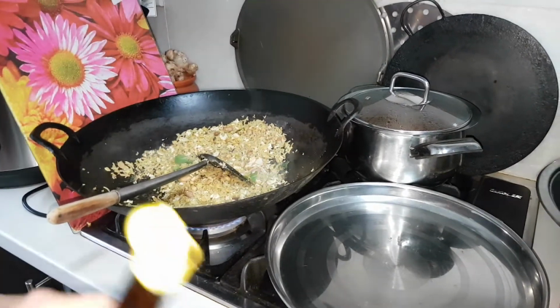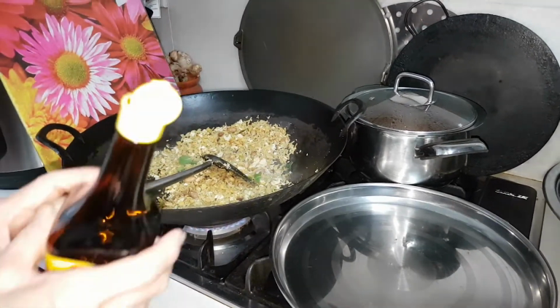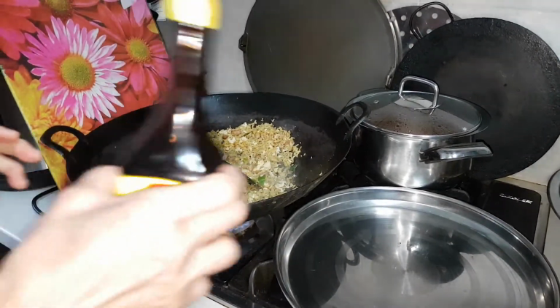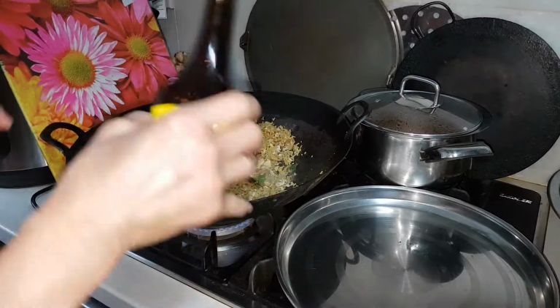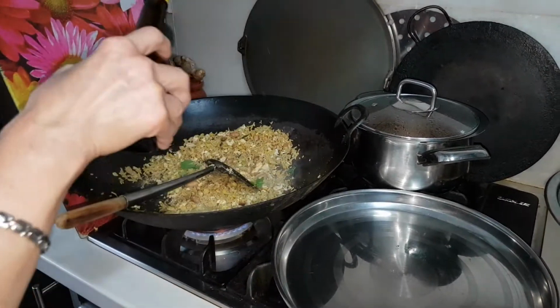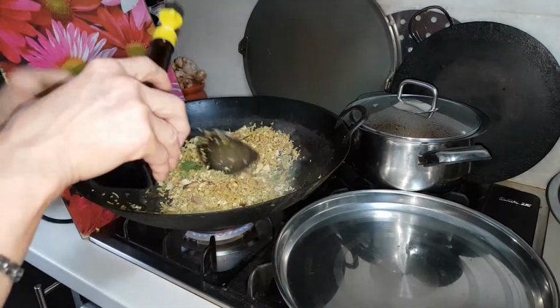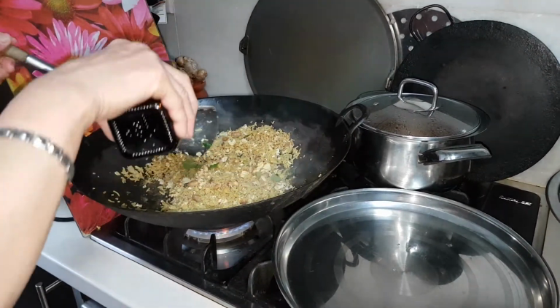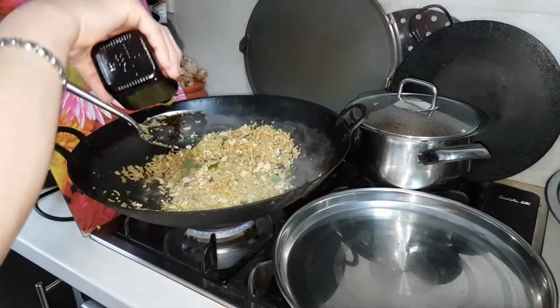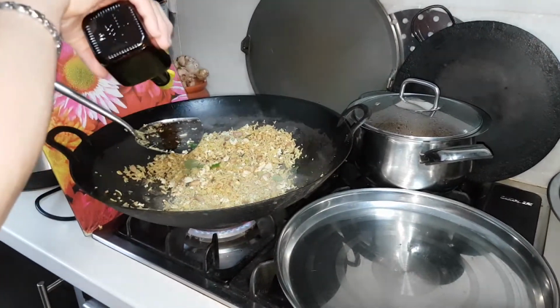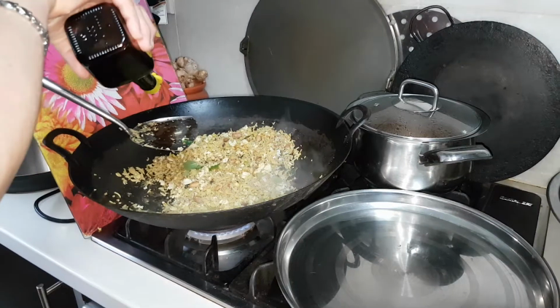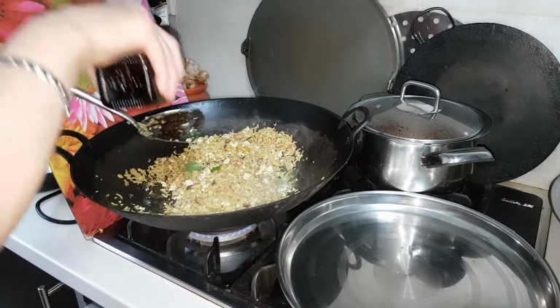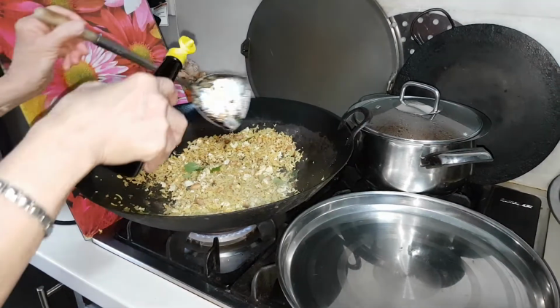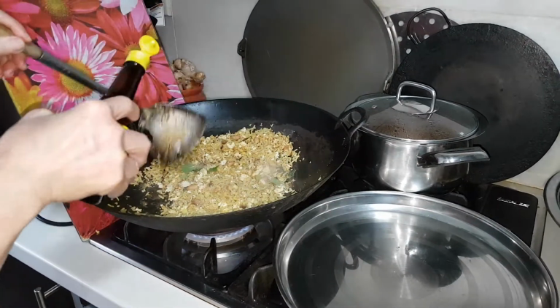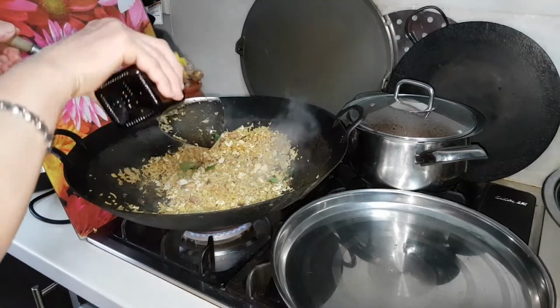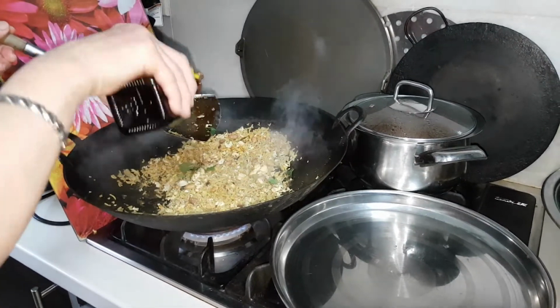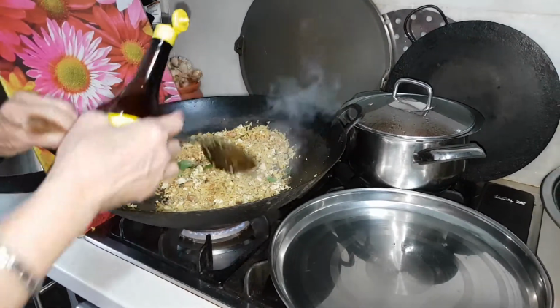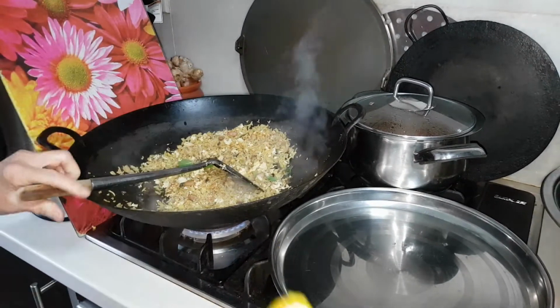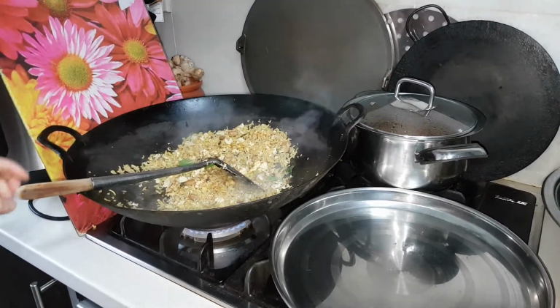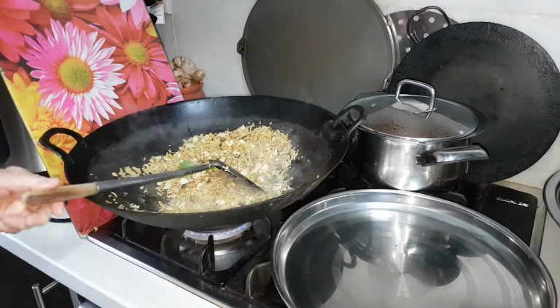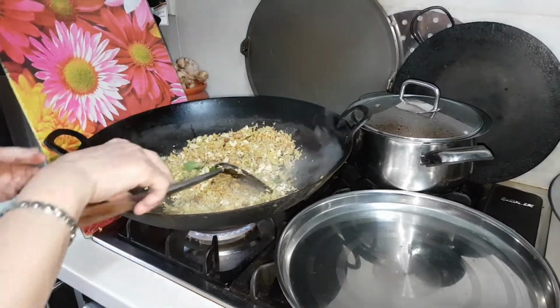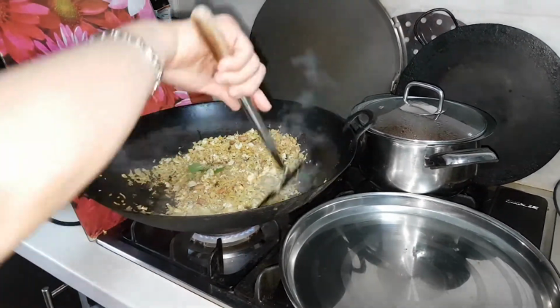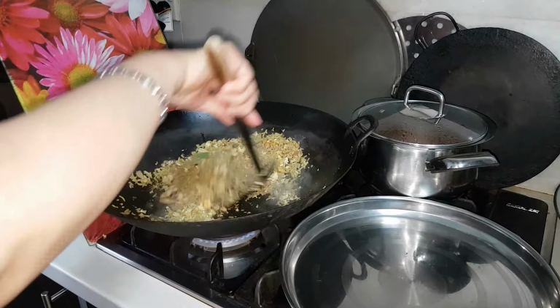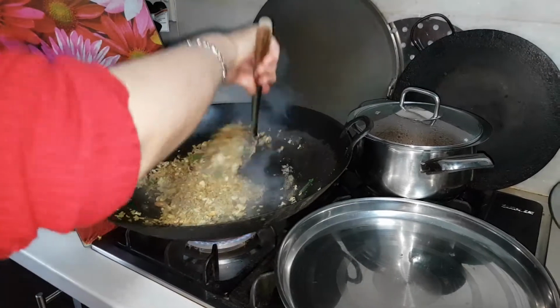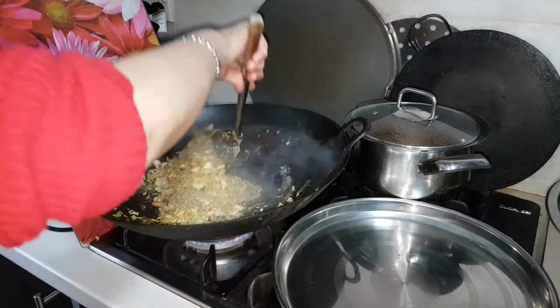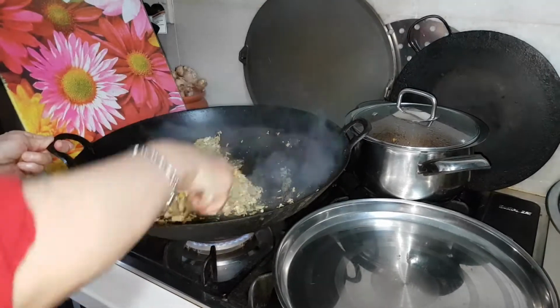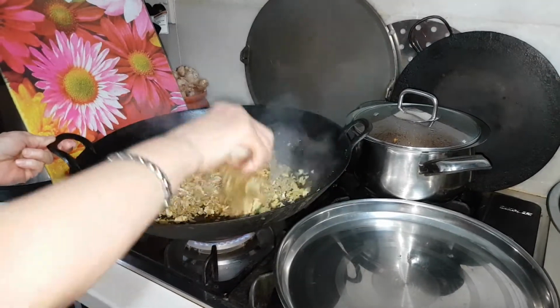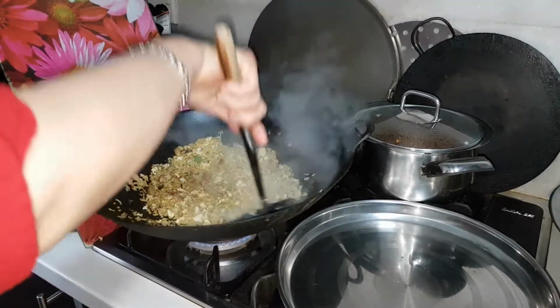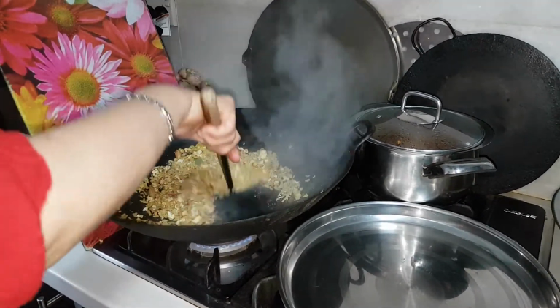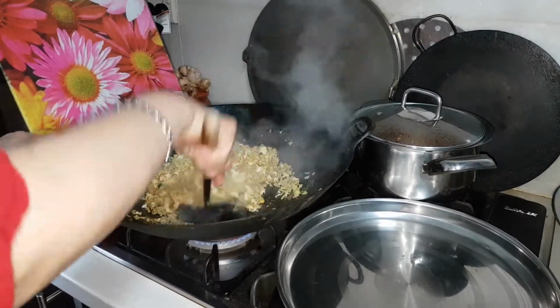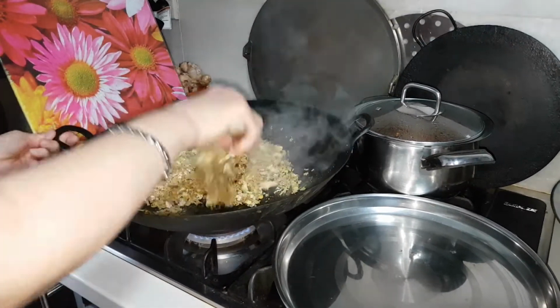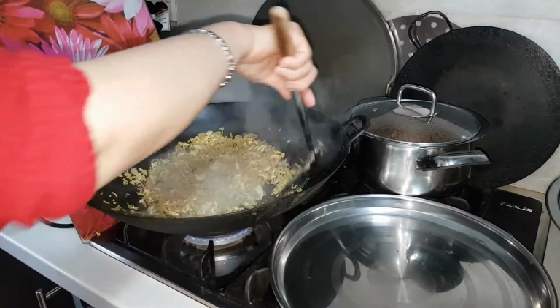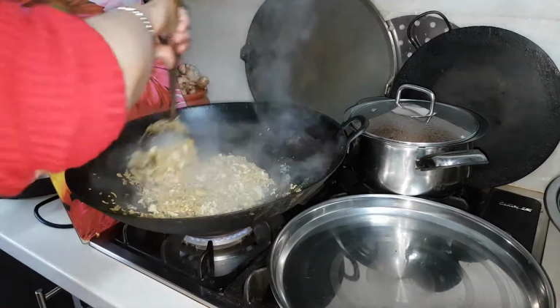Now I'm just going to add some seasoning to it — a few drops of veggie seasoning — and give it a good stir.